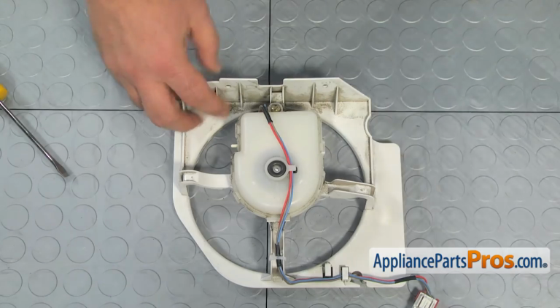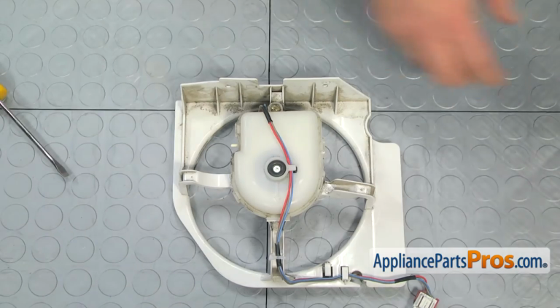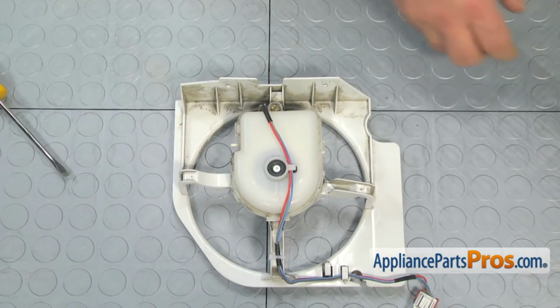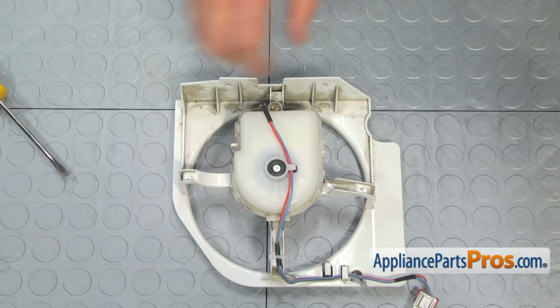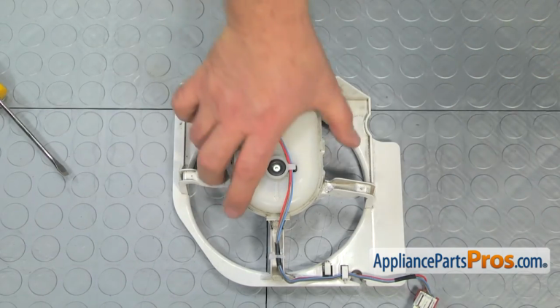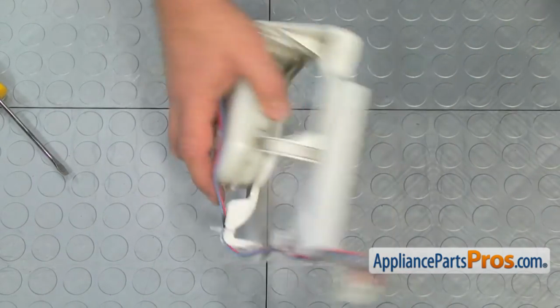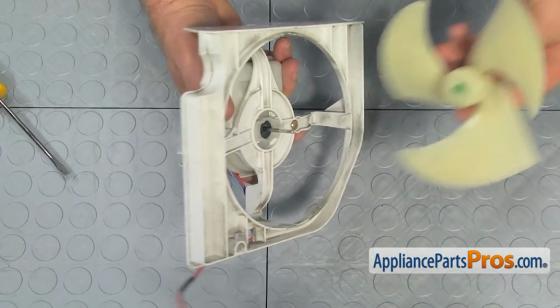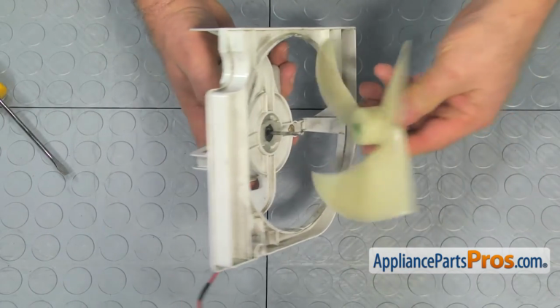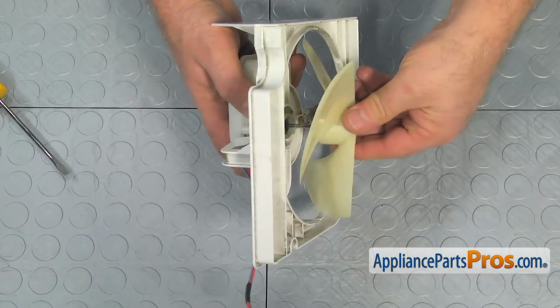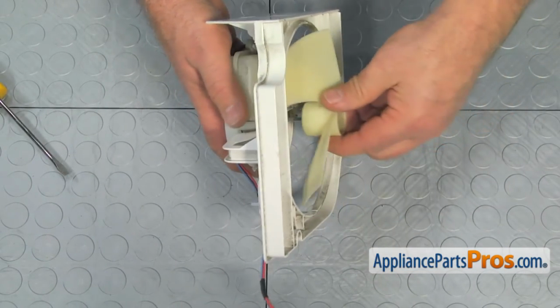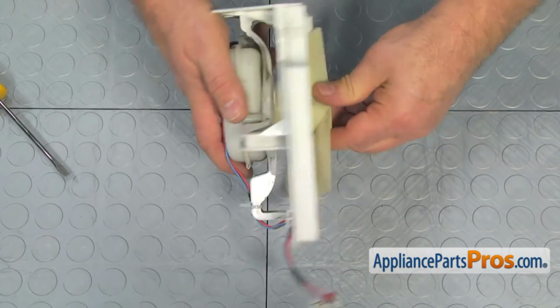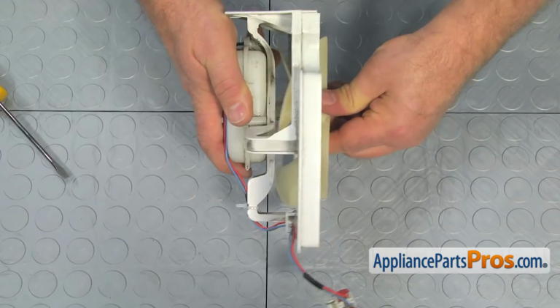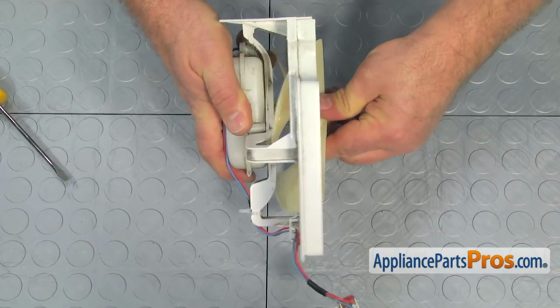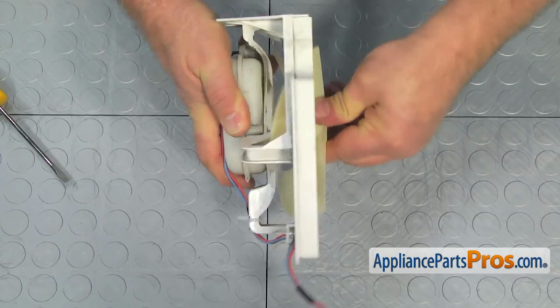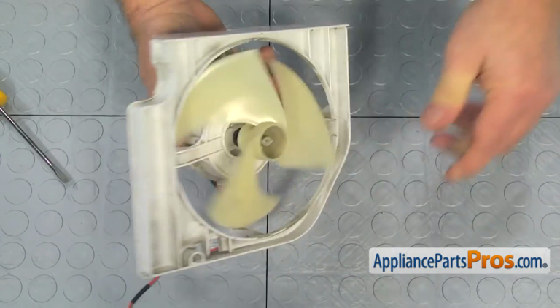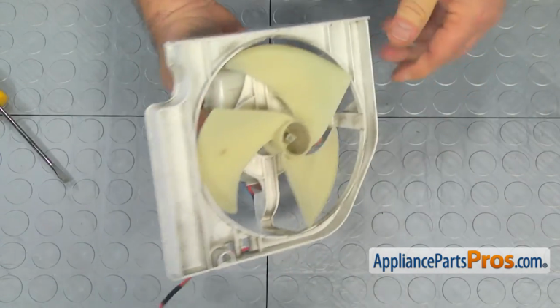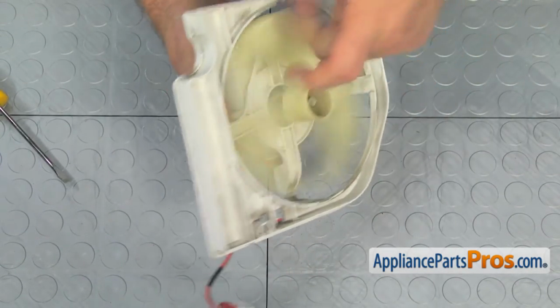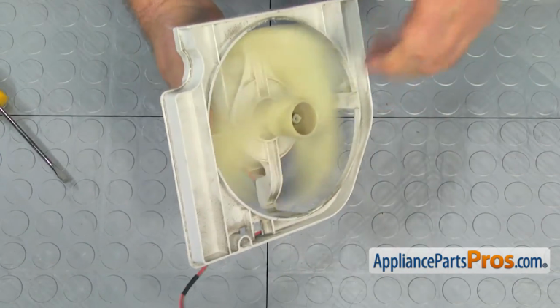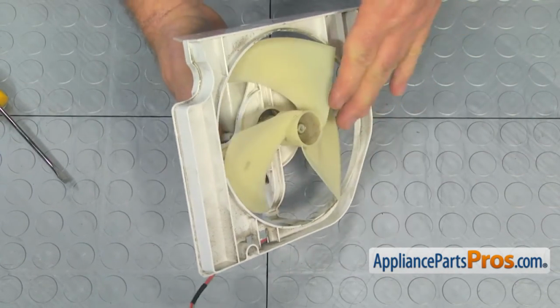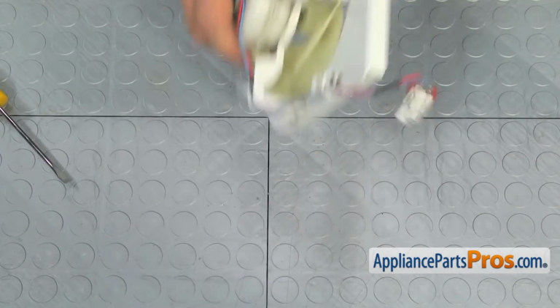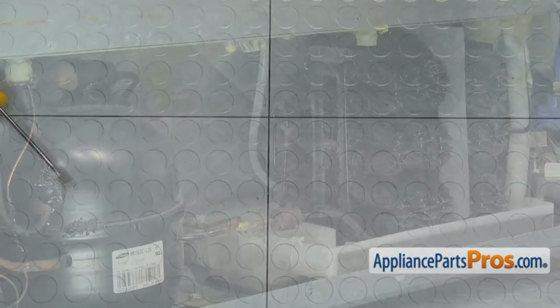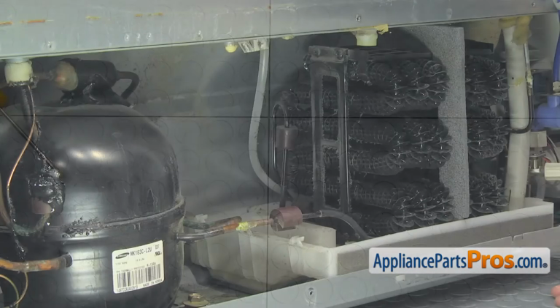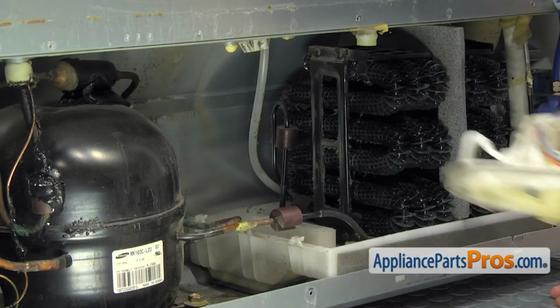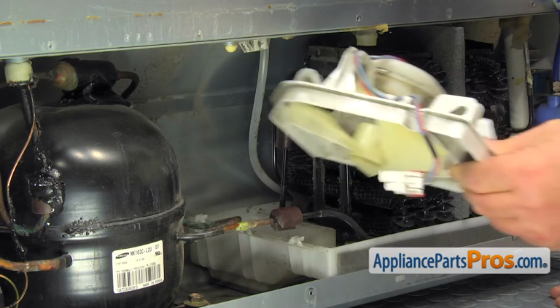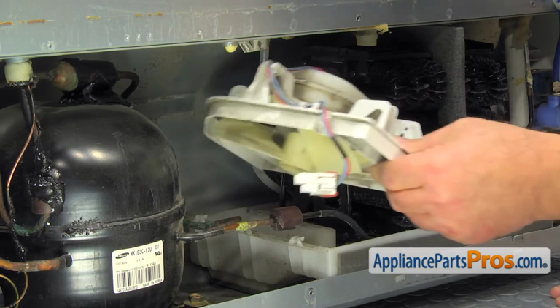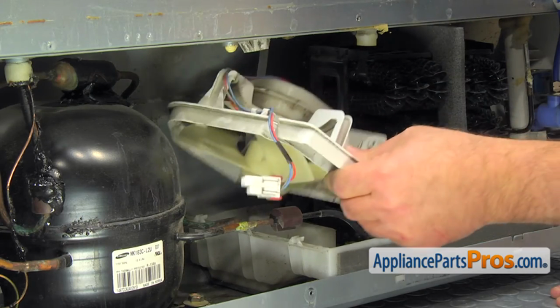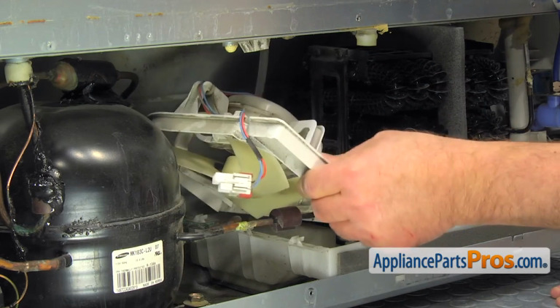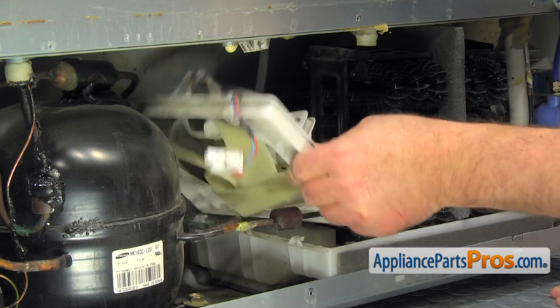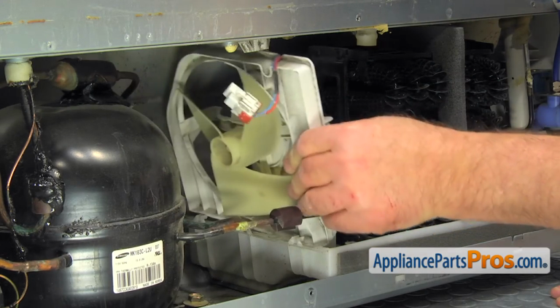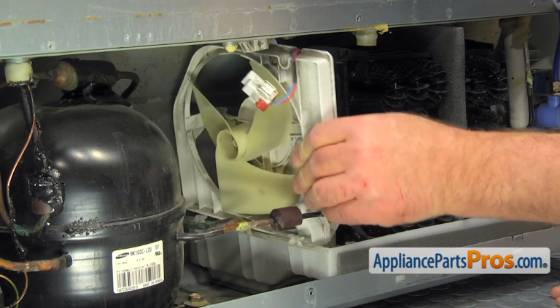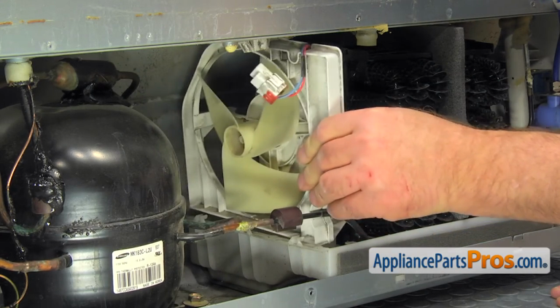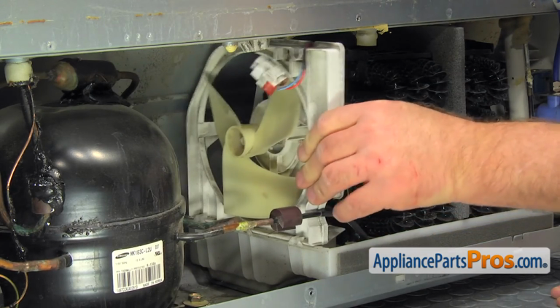Push the fan blade onto the shaft as far as it can go. Make sure the fan blade turns freely. Next, you need to get on the floor and position the motor housing on the base and slide it back in under the clips.